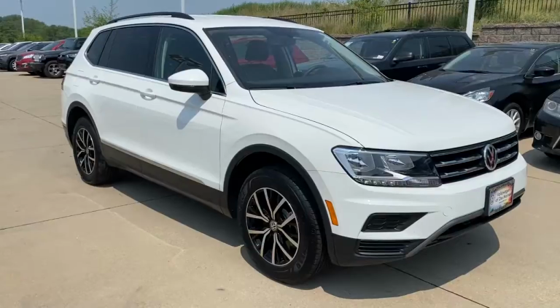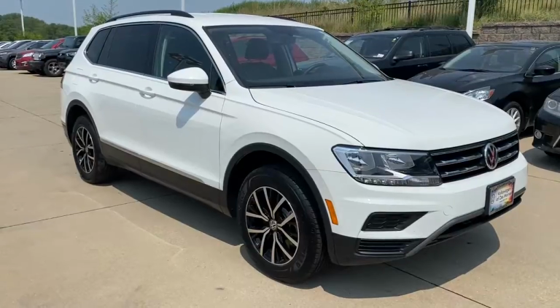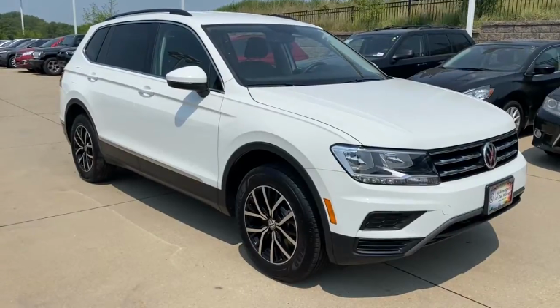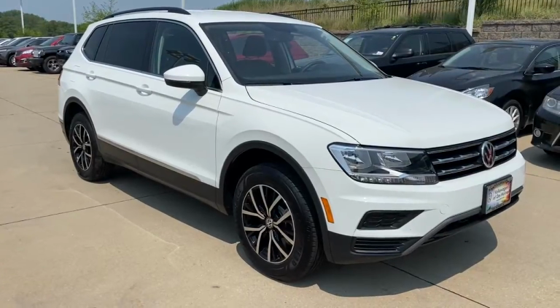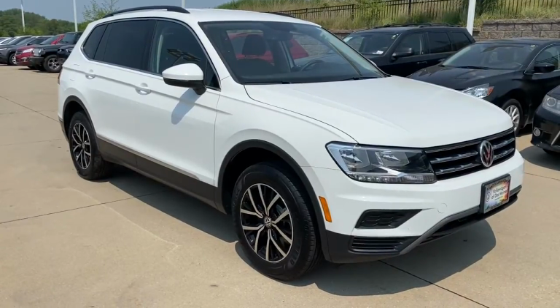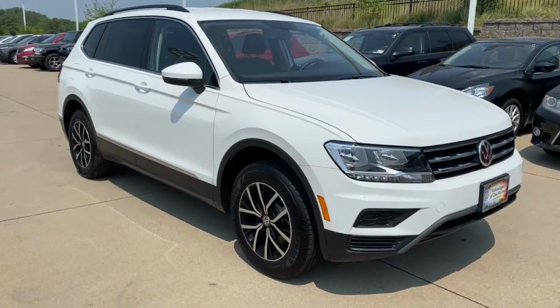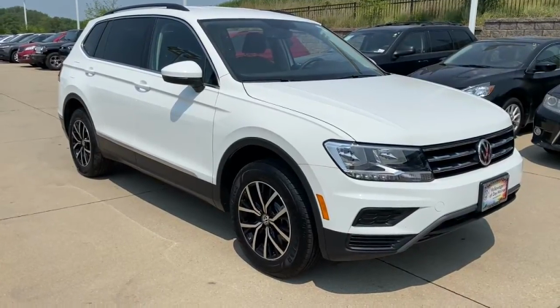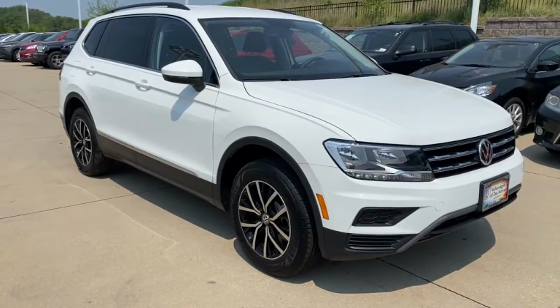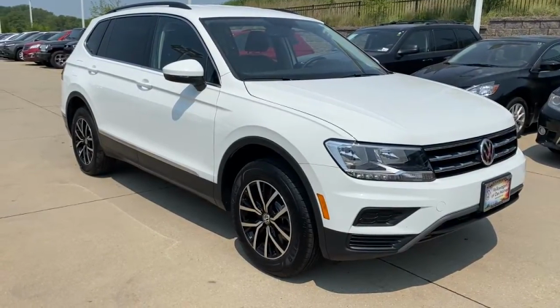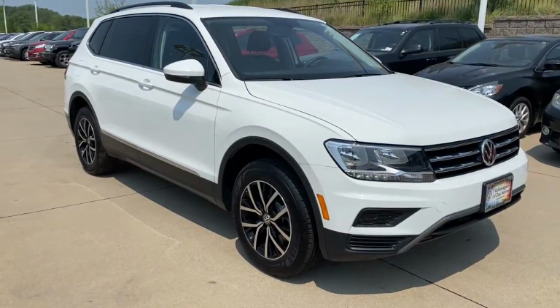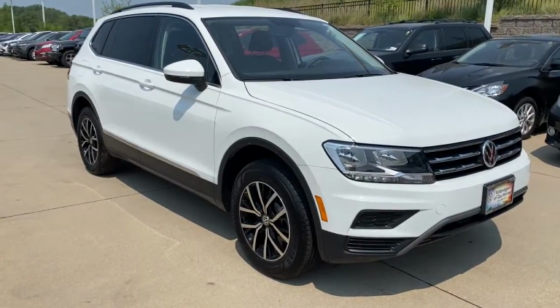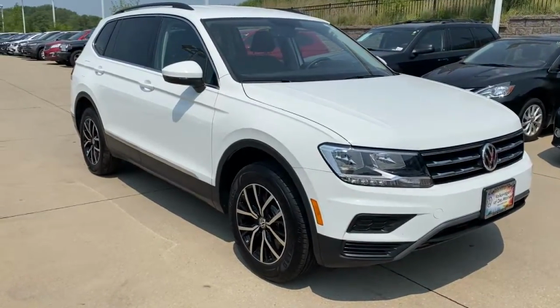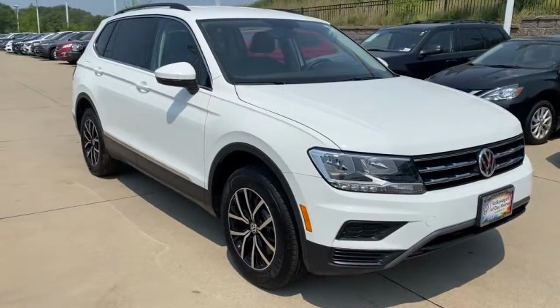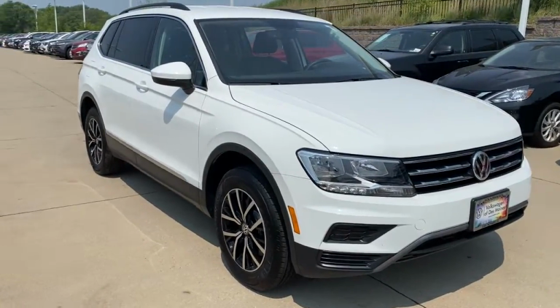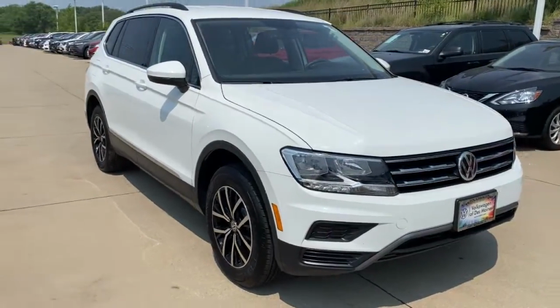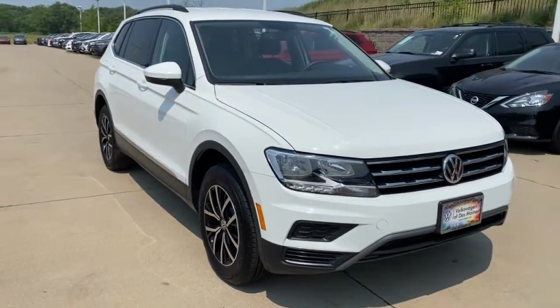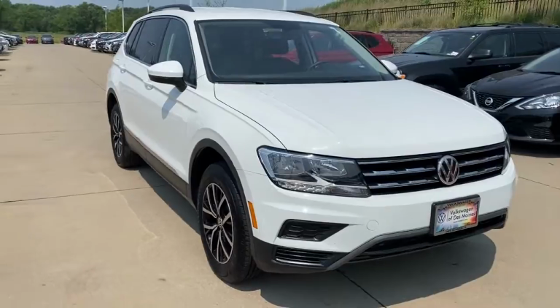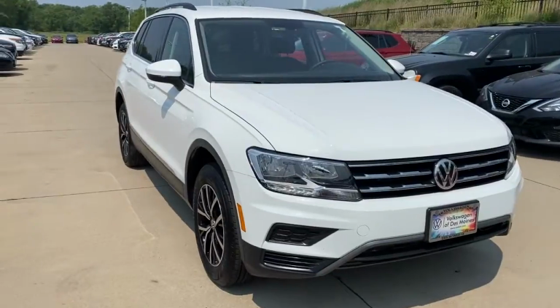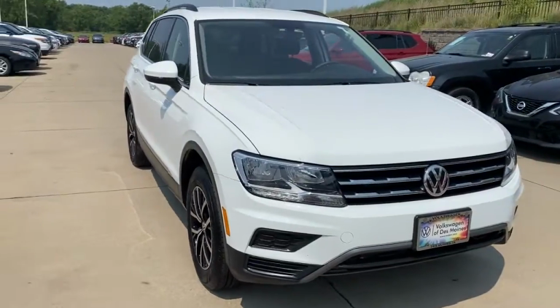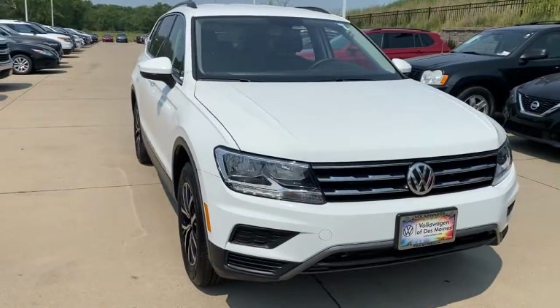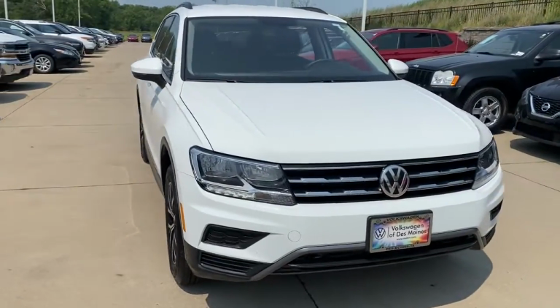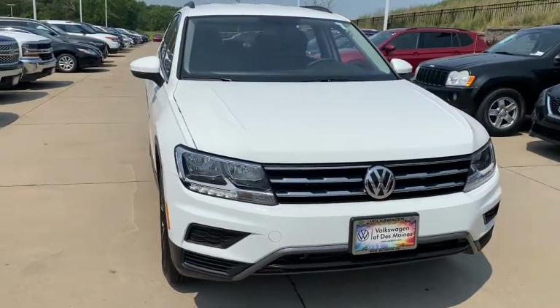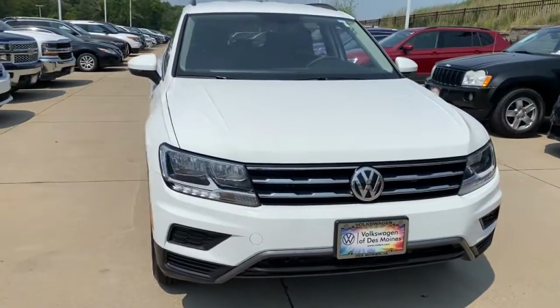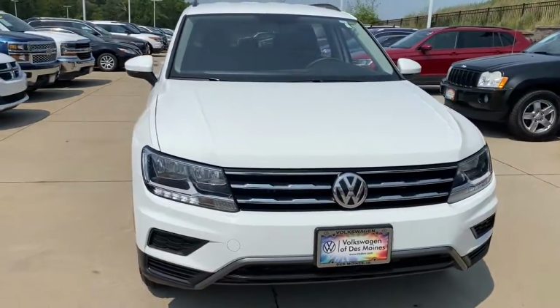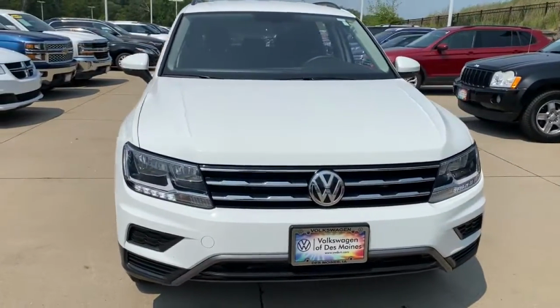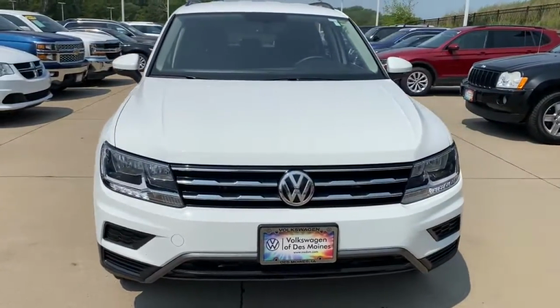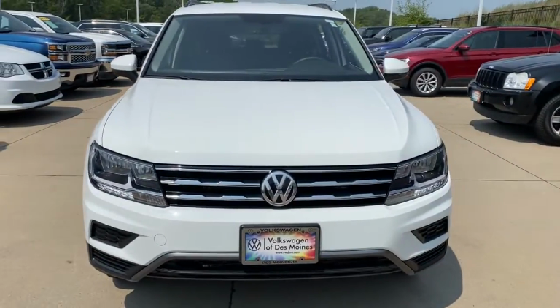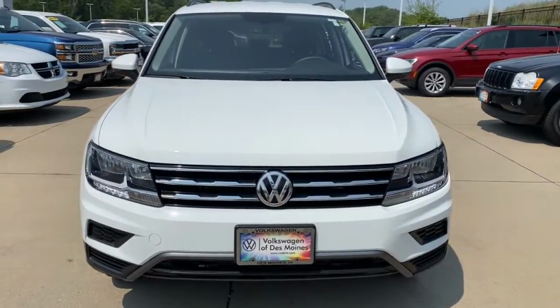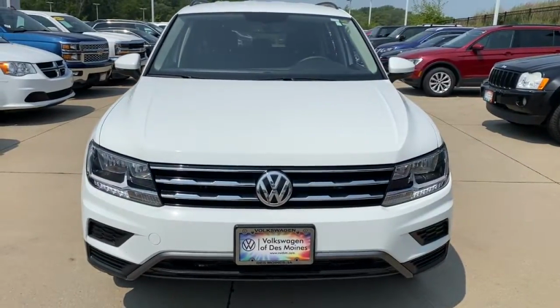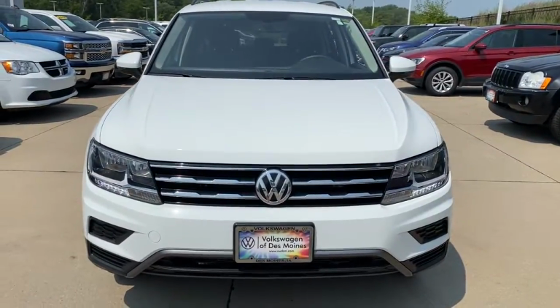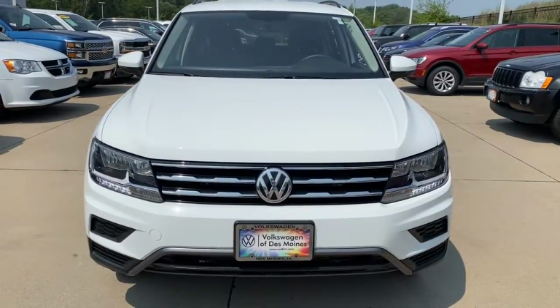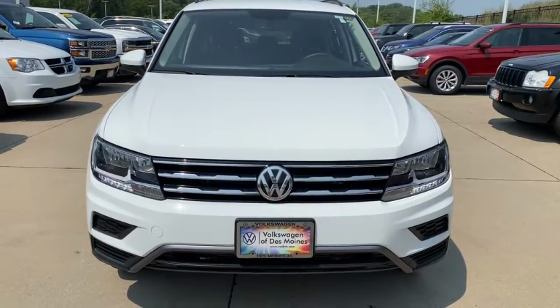Get acquainted with the 2021 Volkswagen Tiguan. With less than 10,000 miles on the odometer, this vehicle stands out from the rest.